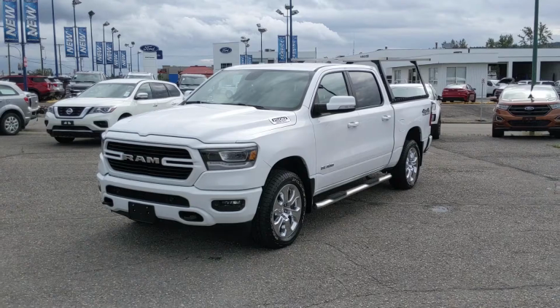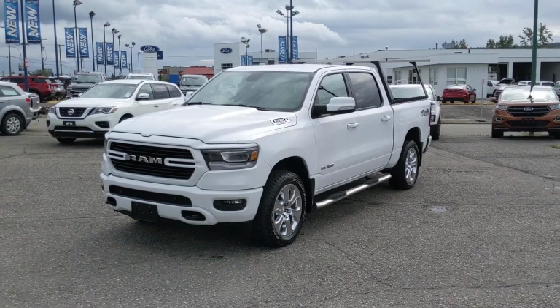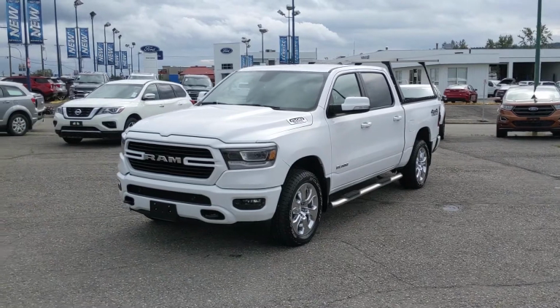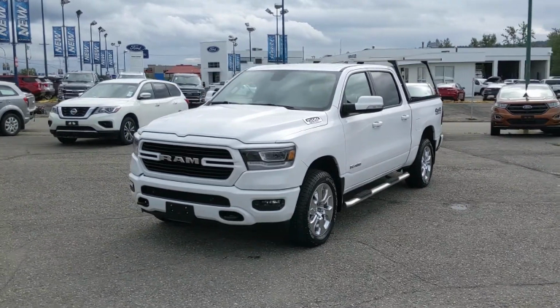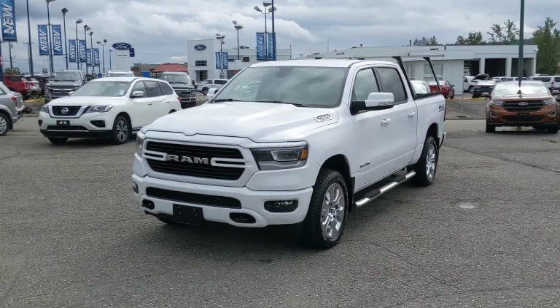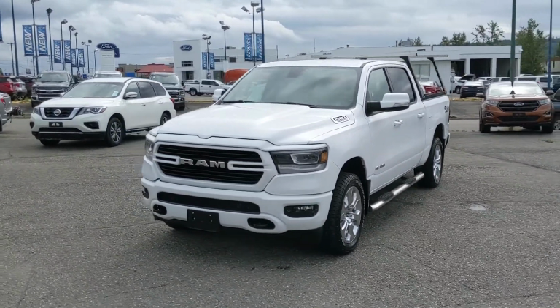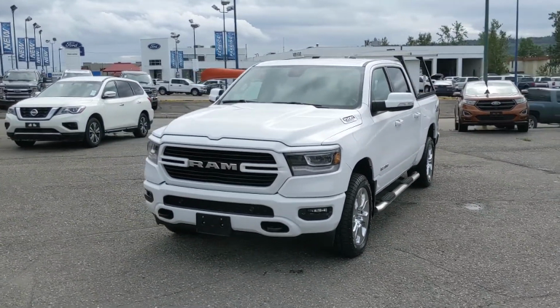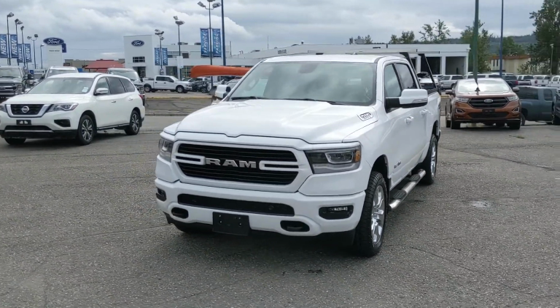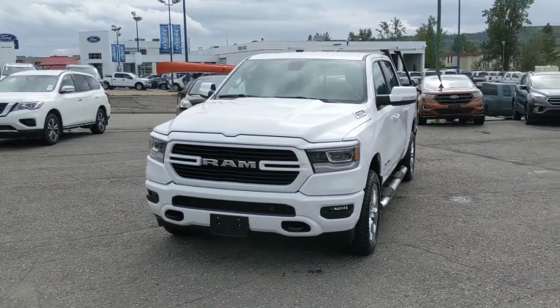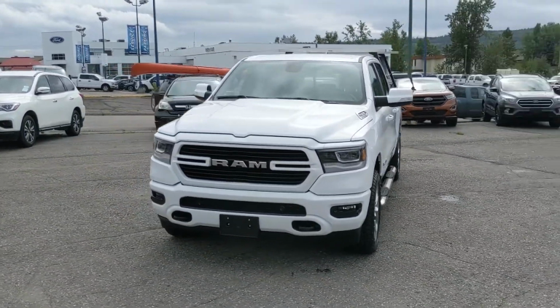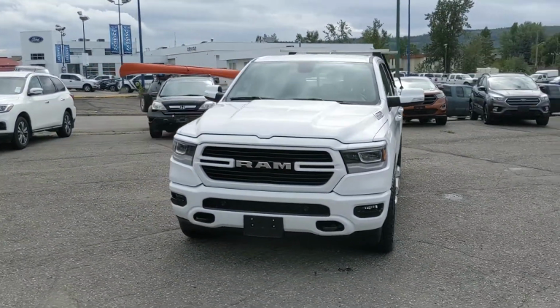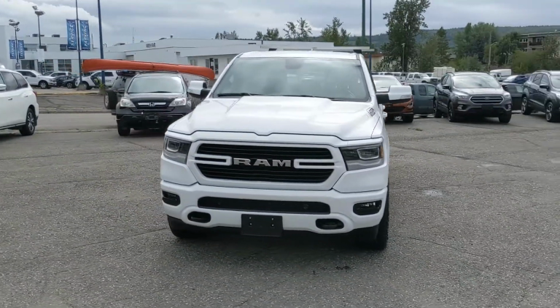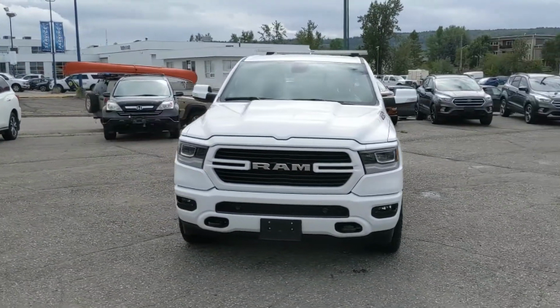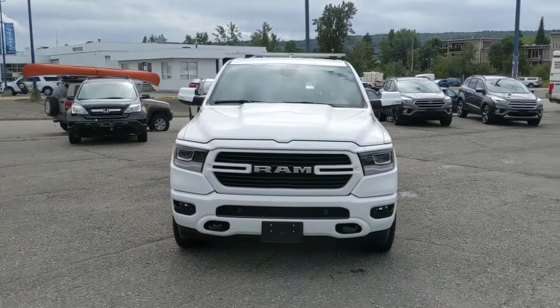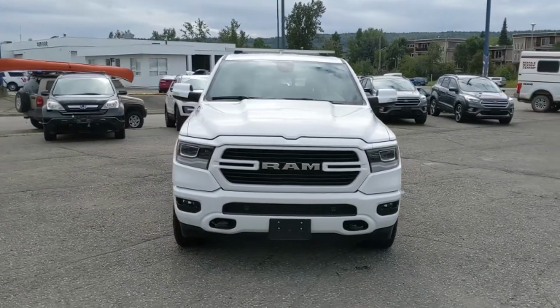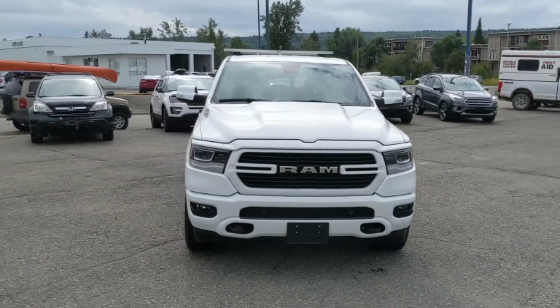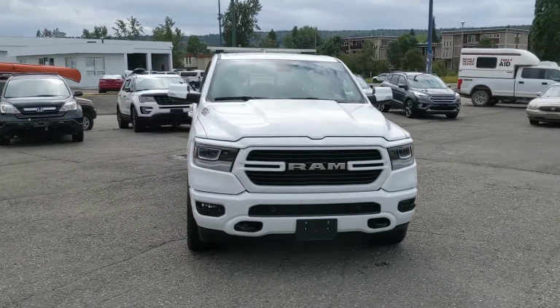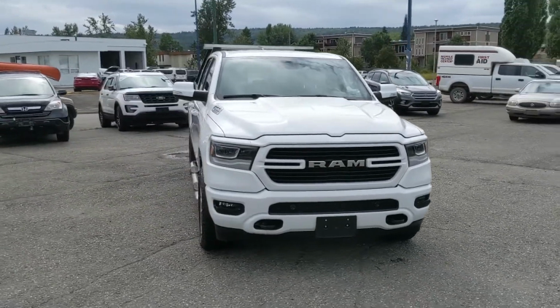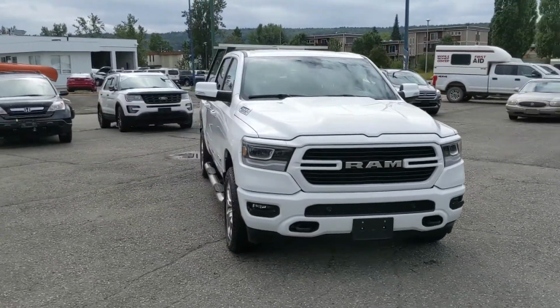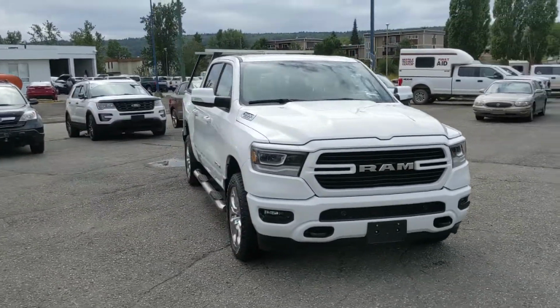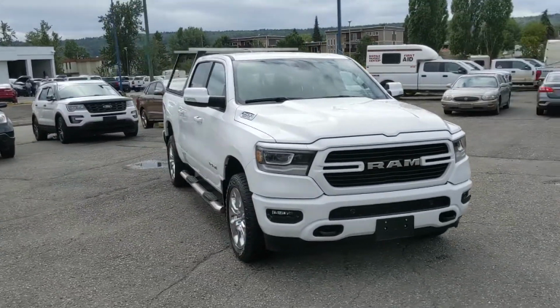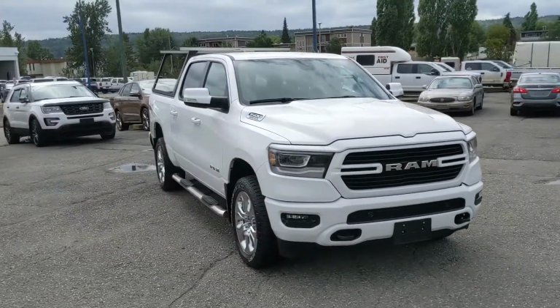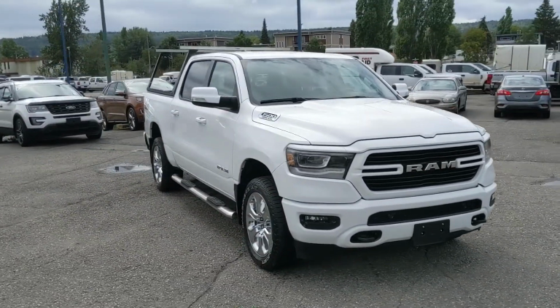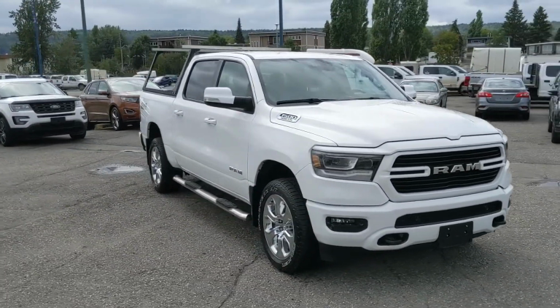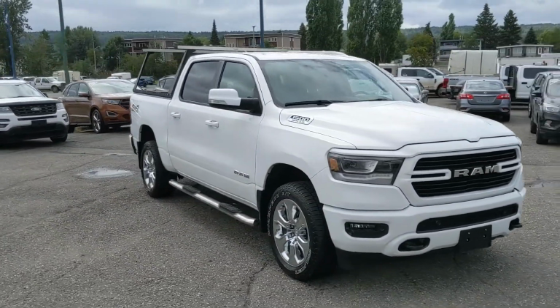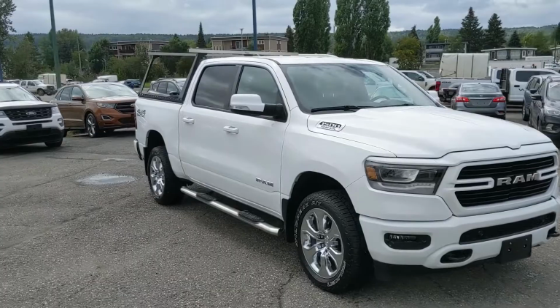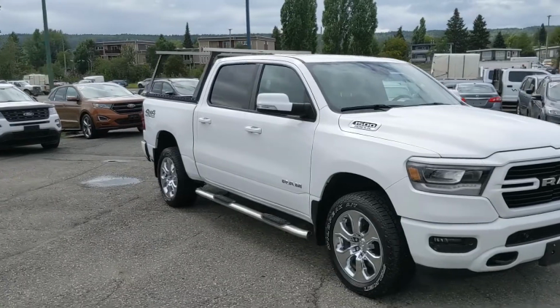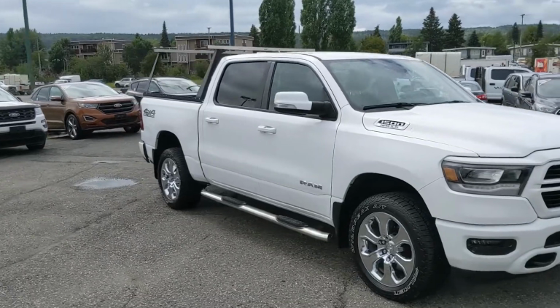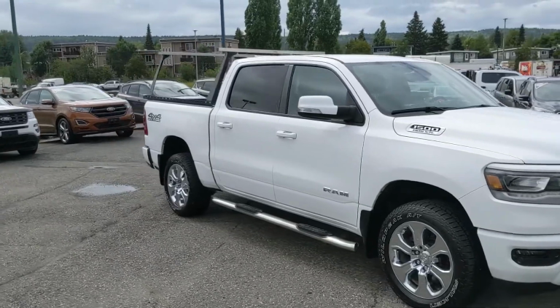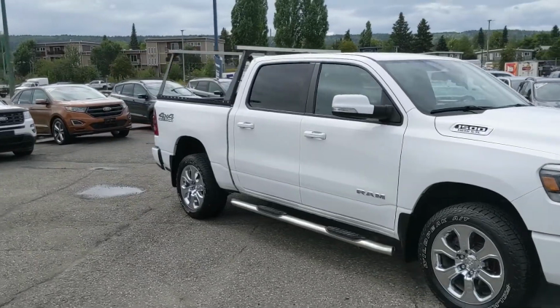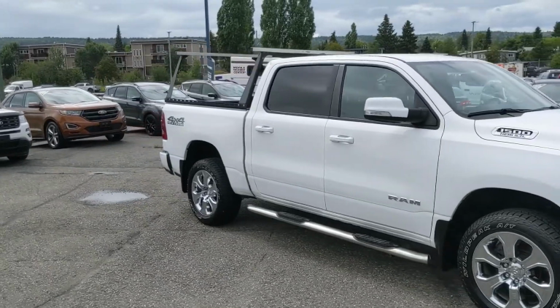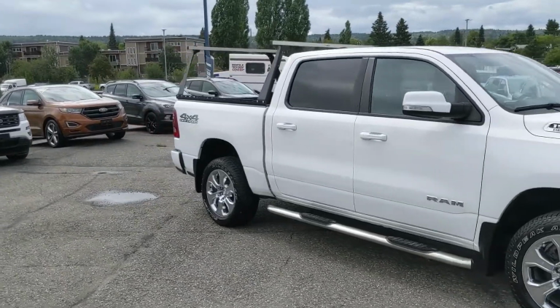Hello, this is Eric at the Prince George Ford Pre-Owned Supercenter and we're taking a look at the 2019 Ram 1500 in a Bighorn trim, powered by a 5.7 liter Hemi V8, providing you with plenty of power for towing, hauling, and 4x4ing.